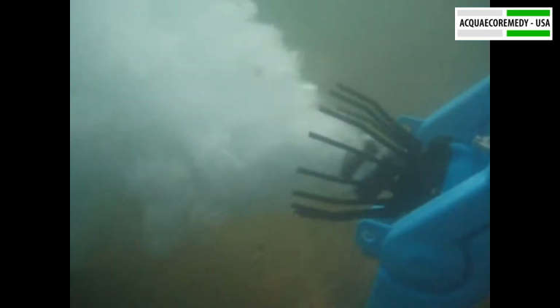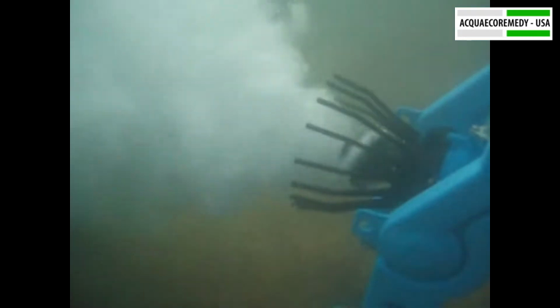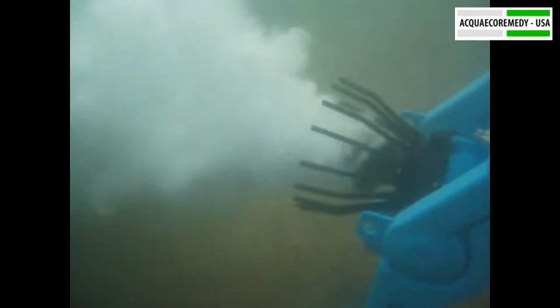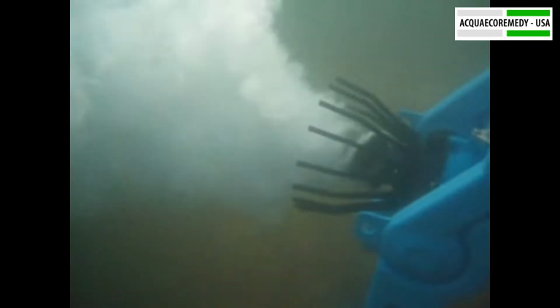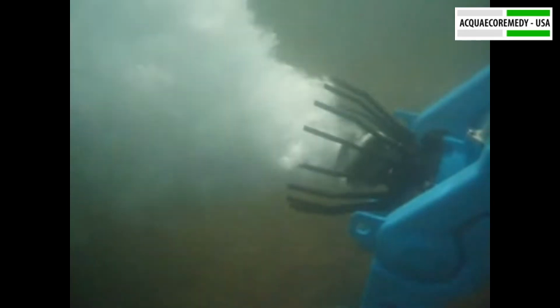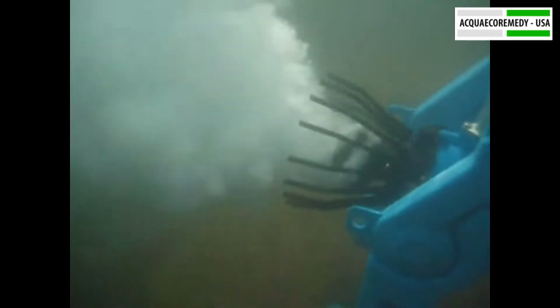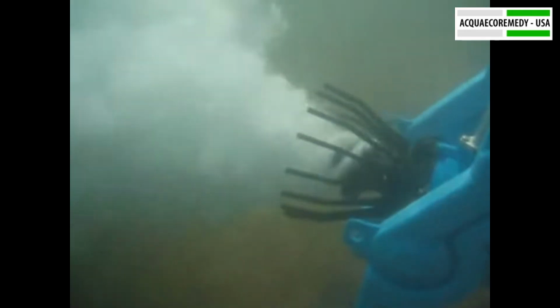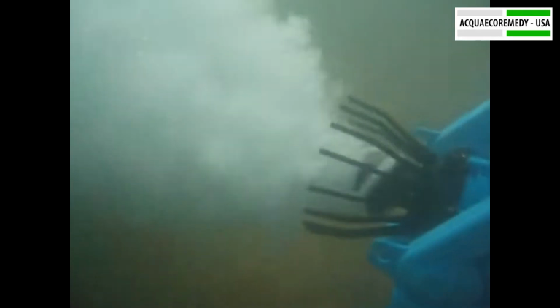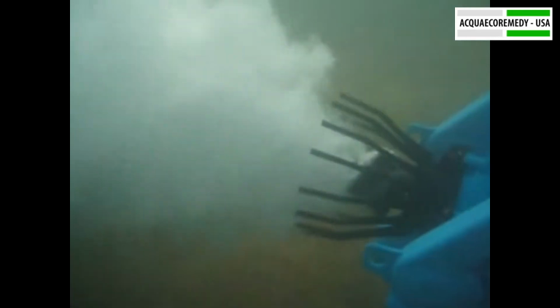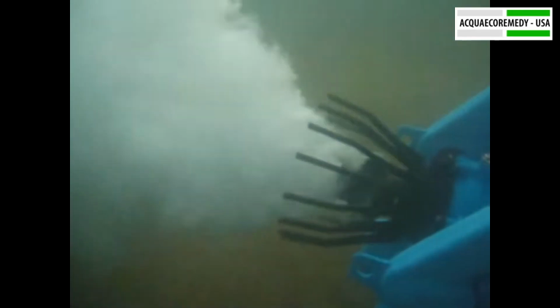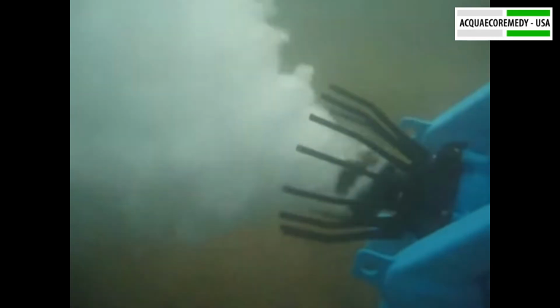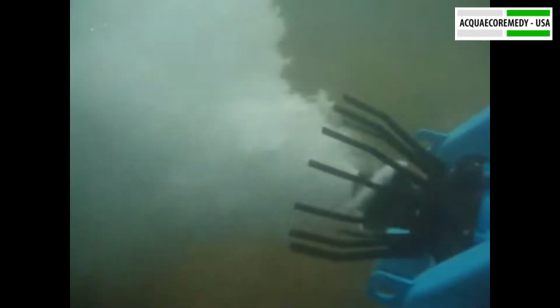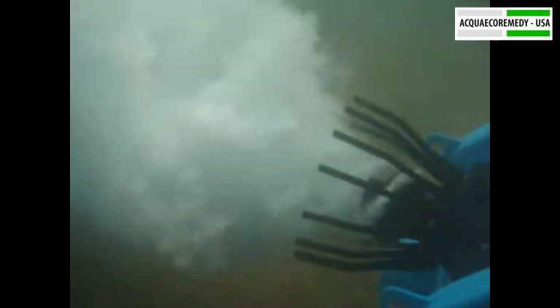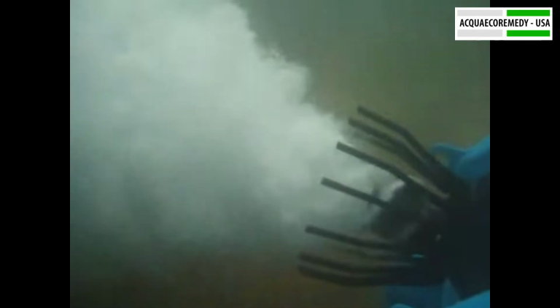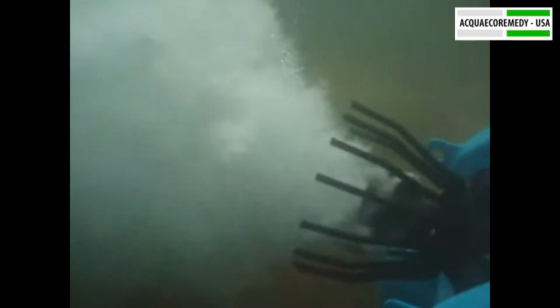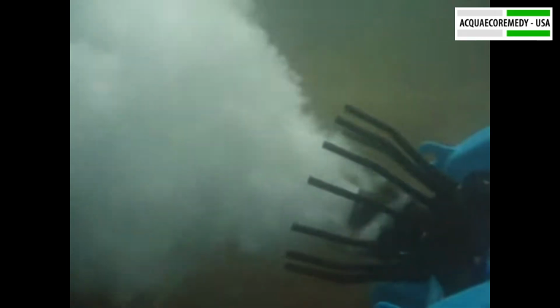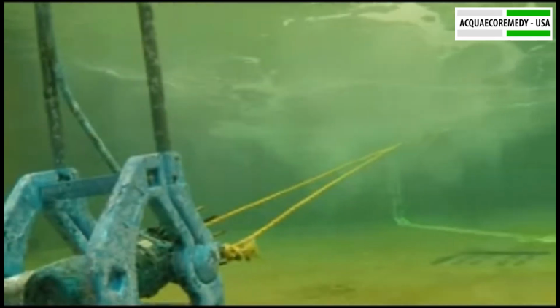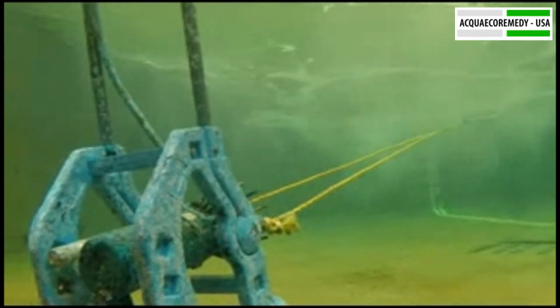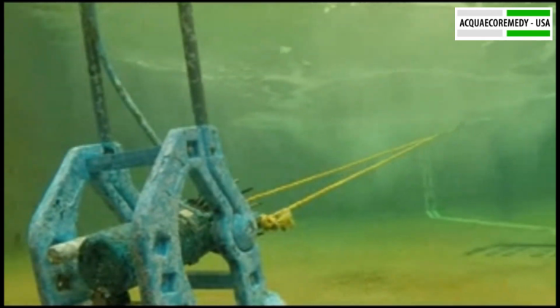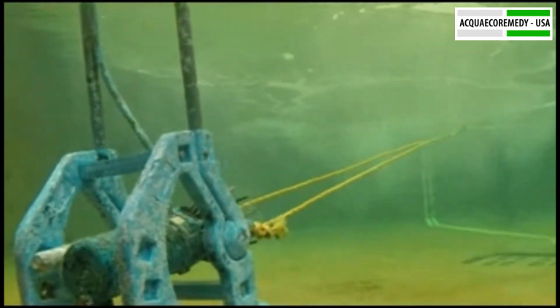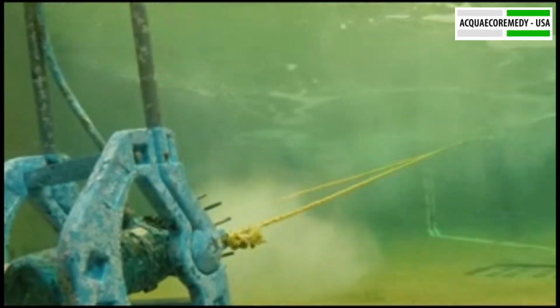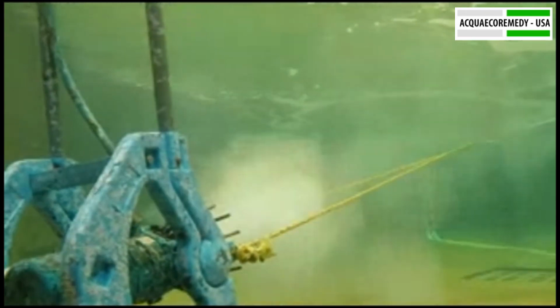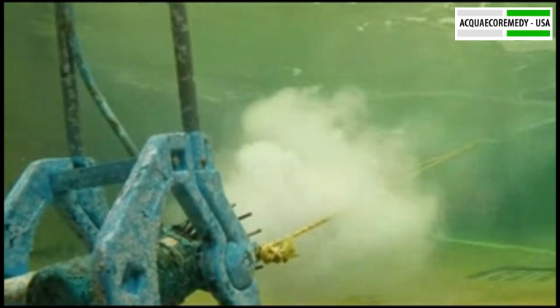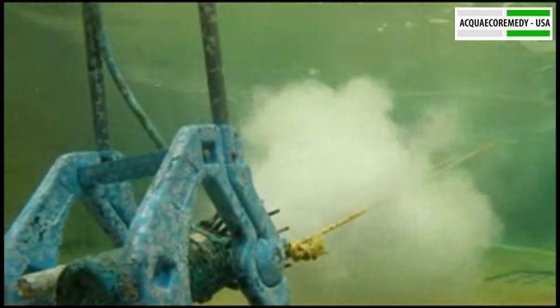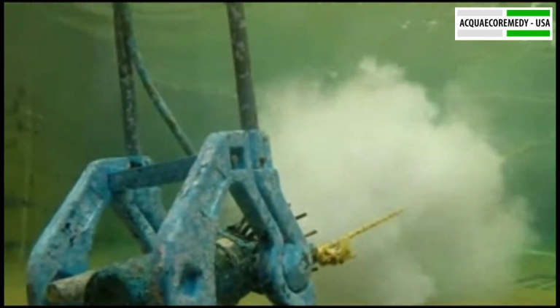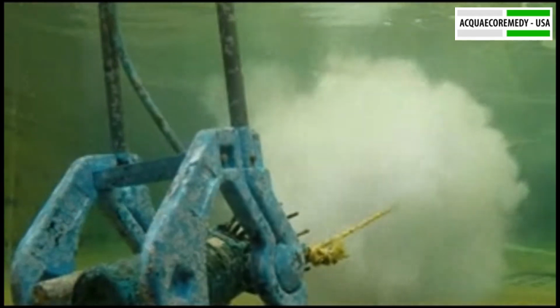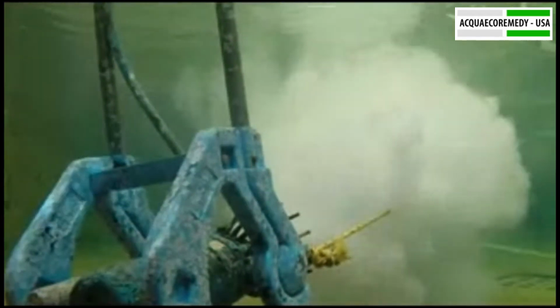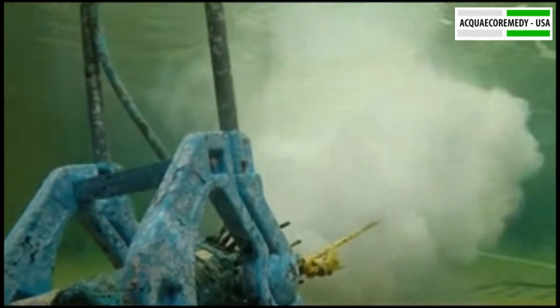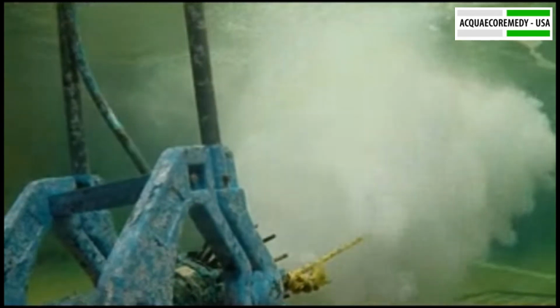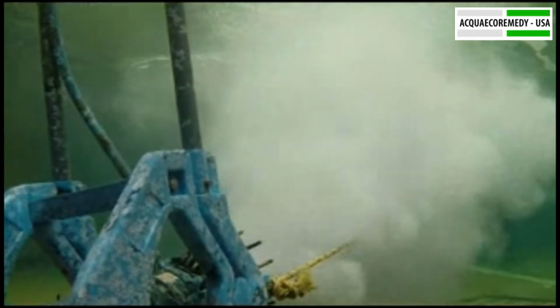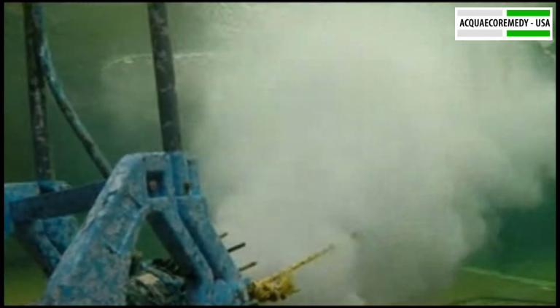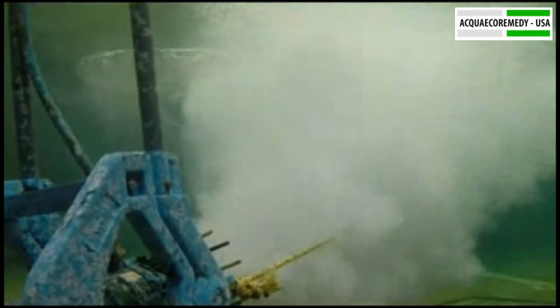Stormix MA doesn't stop at aeration. It efficiently distributes and dissolves pure oxygen or ozone, elevating your water management to a whole new level. Plus, it can expertly inject and mix chemicals into the water, making it a true all-in-one solution.